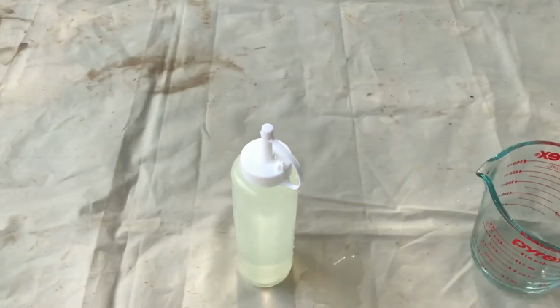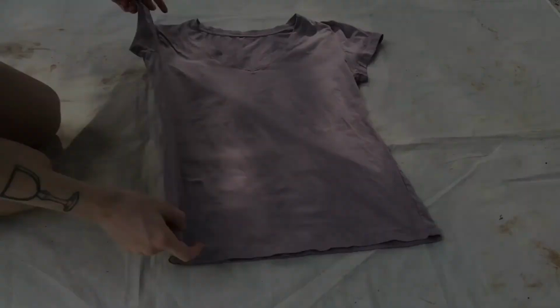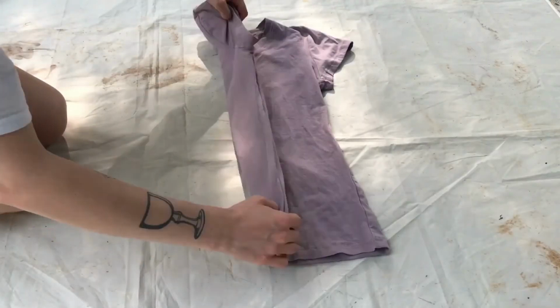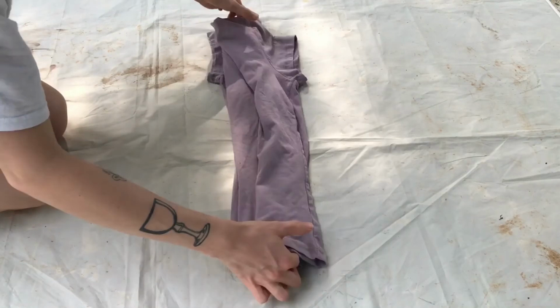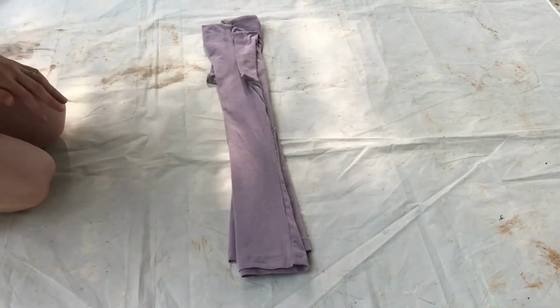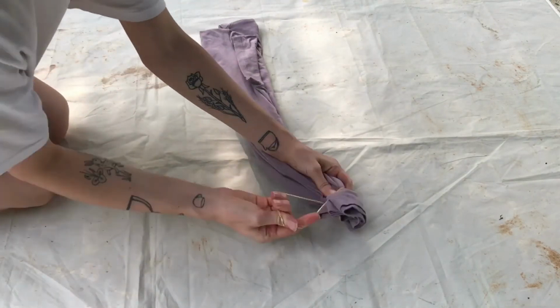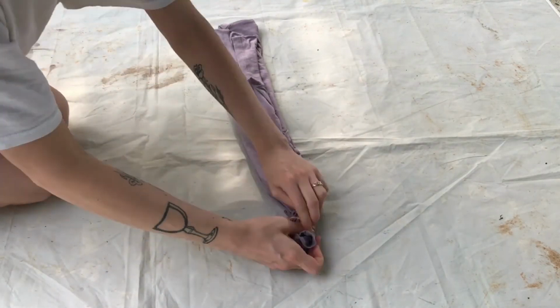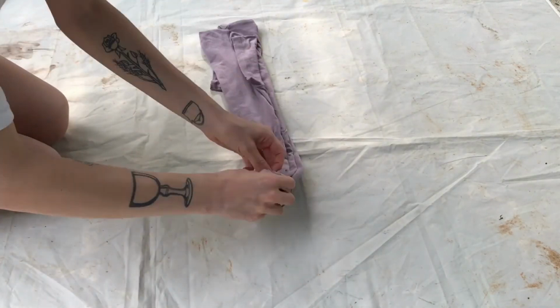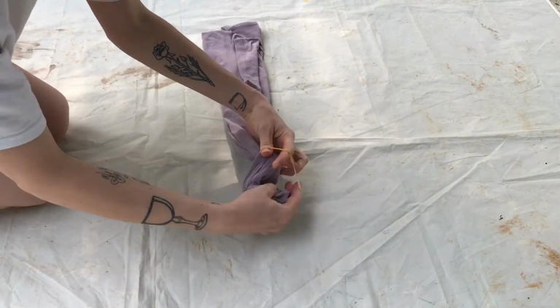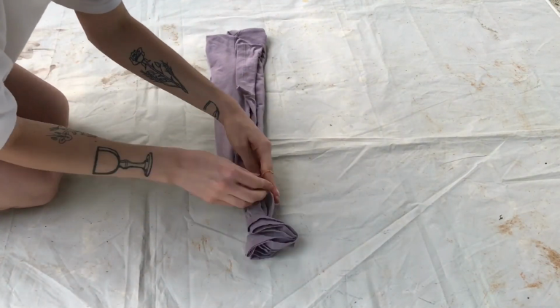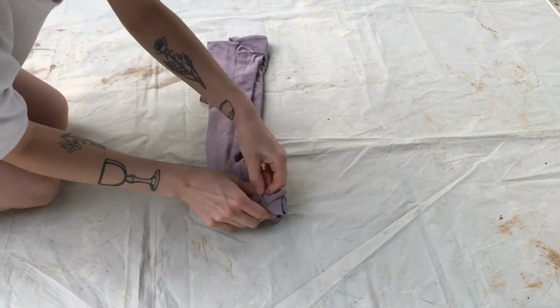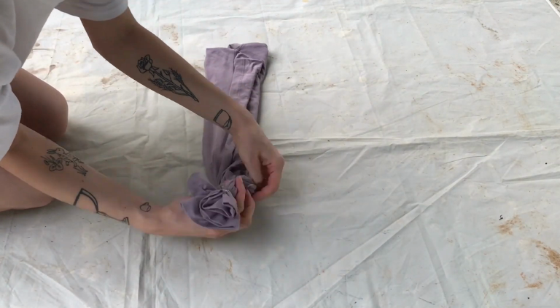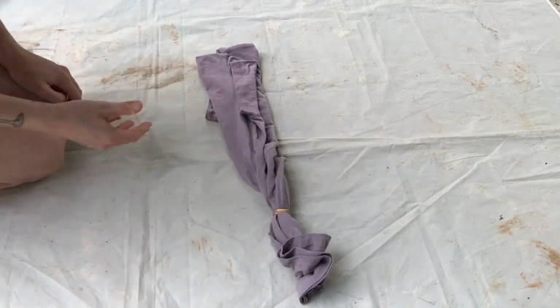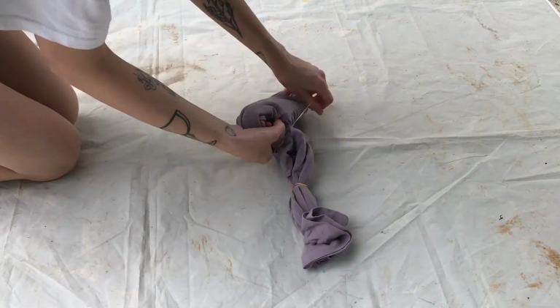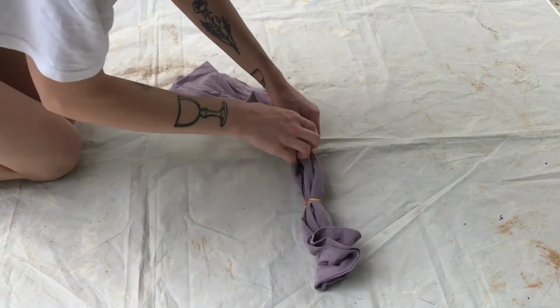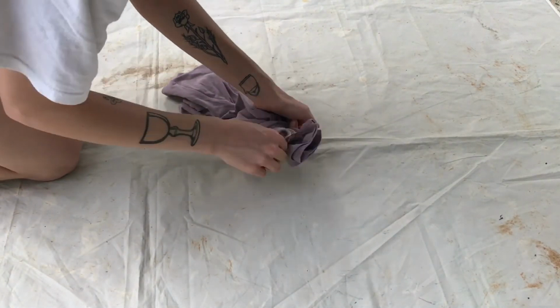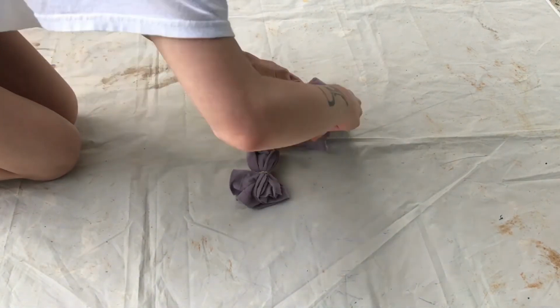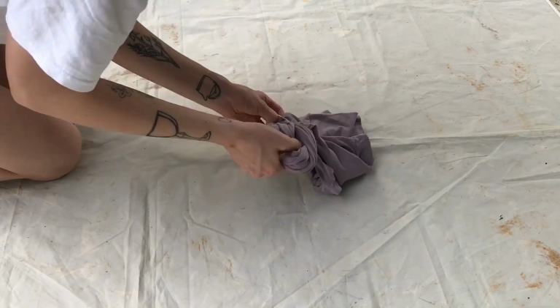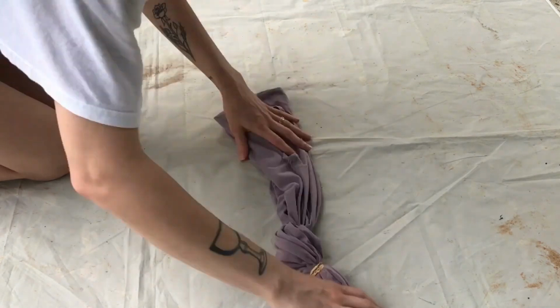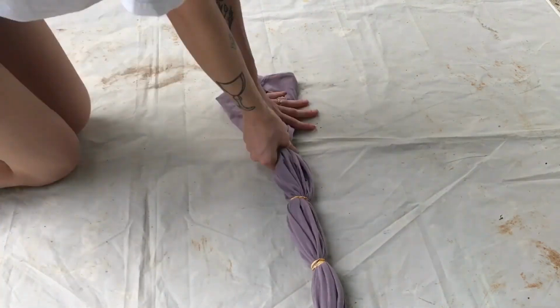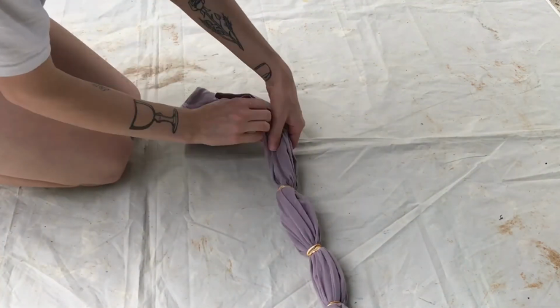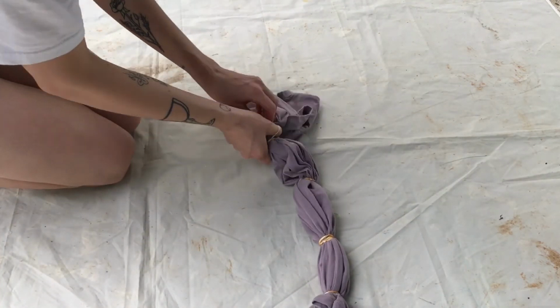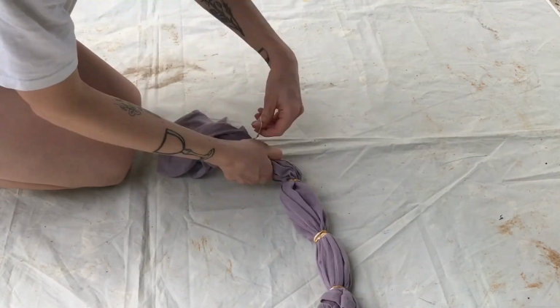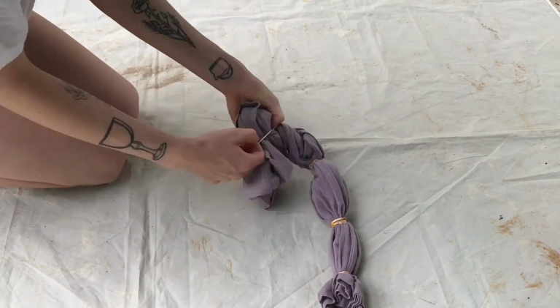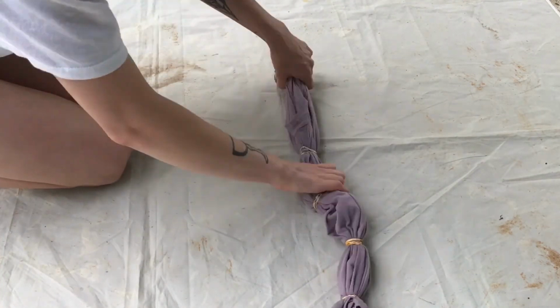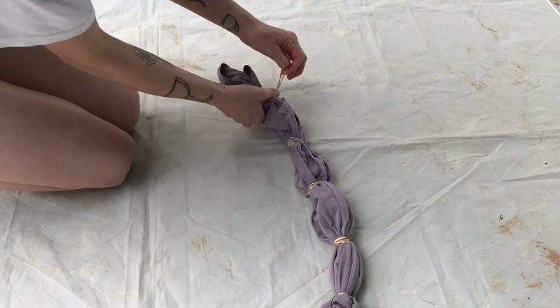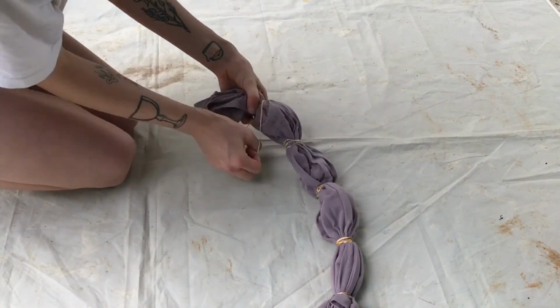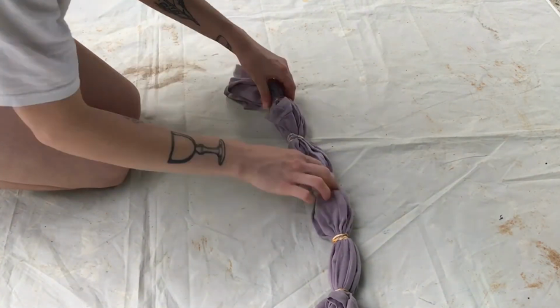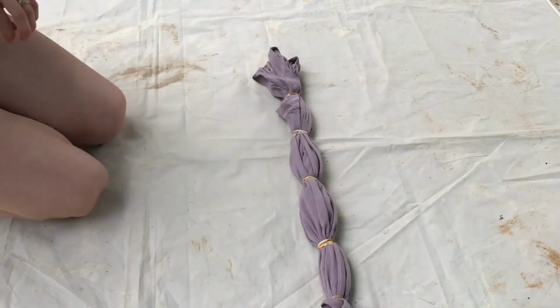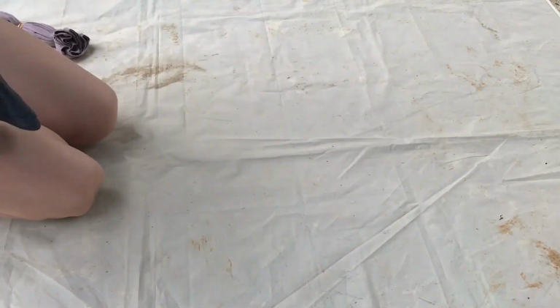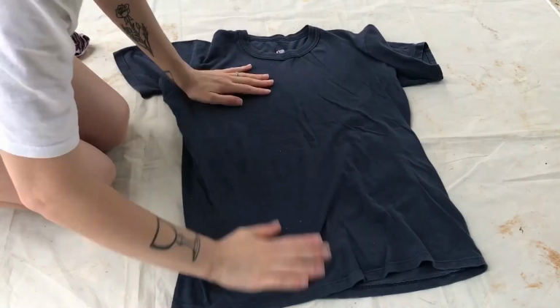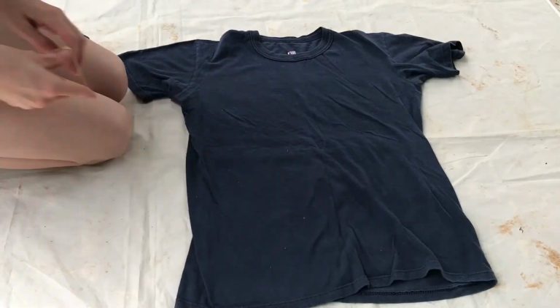Next you're going to want to fold your fabric. There's a ton of different methods to do this — it's pretty easy to find them on the internet. For the first one I did an accordion fold.